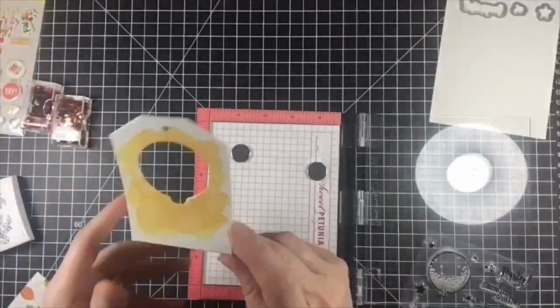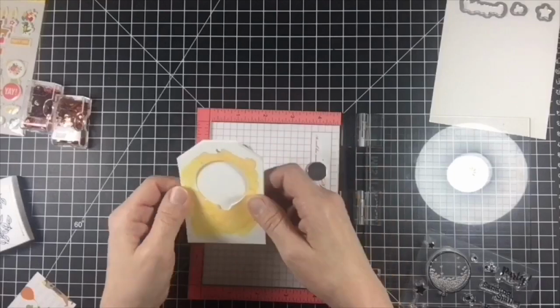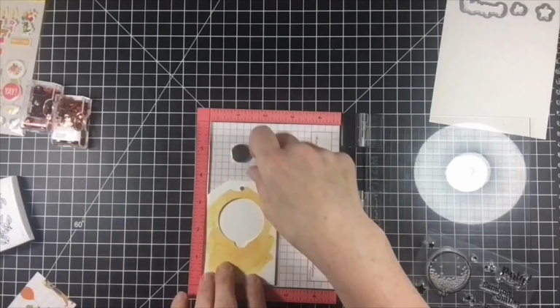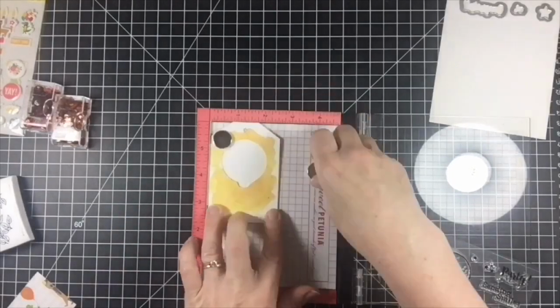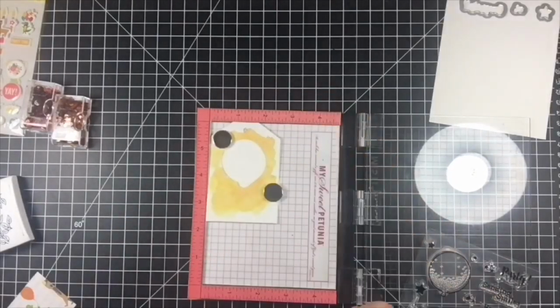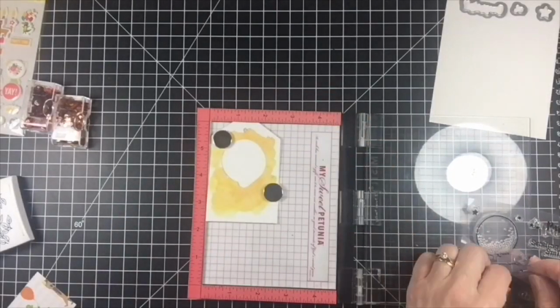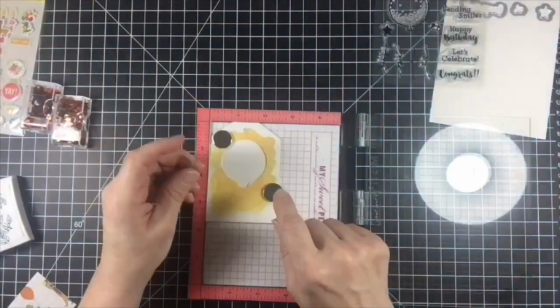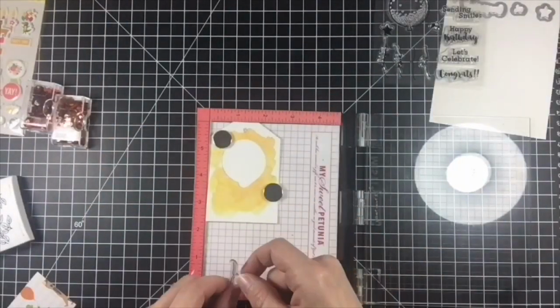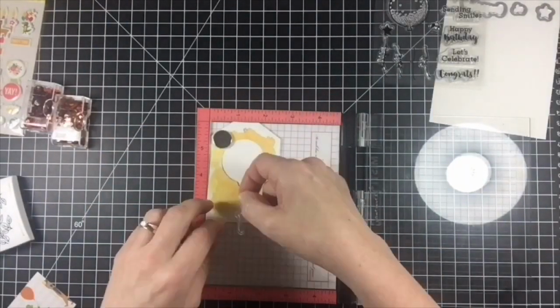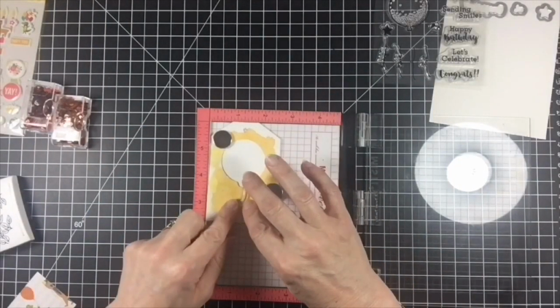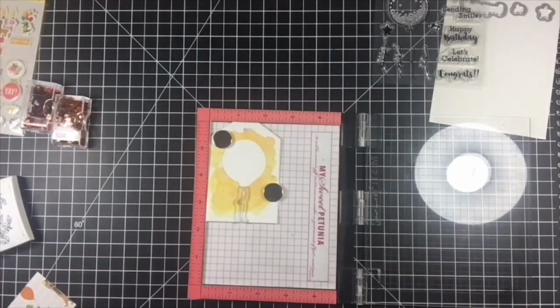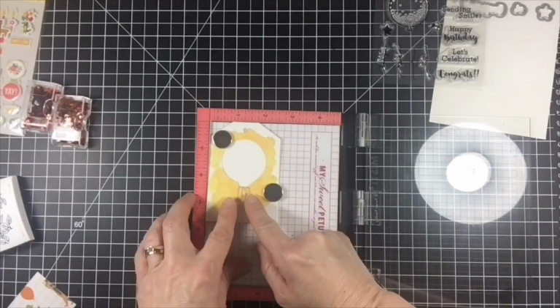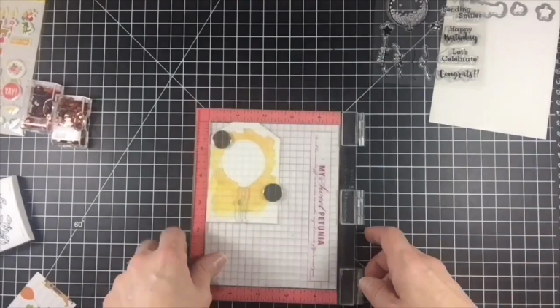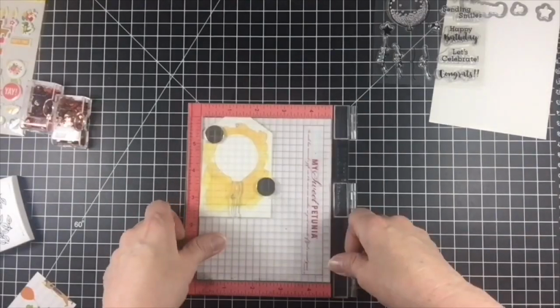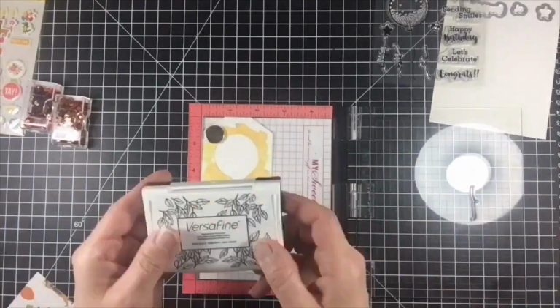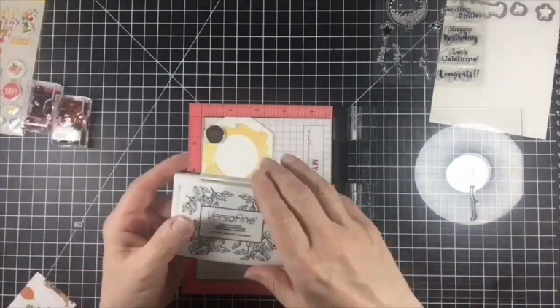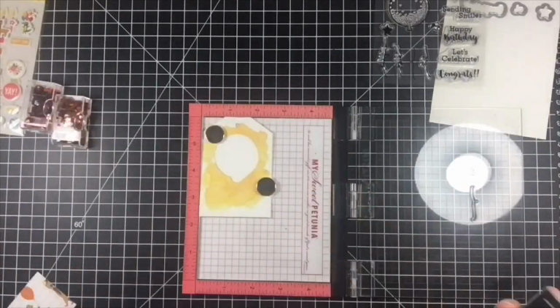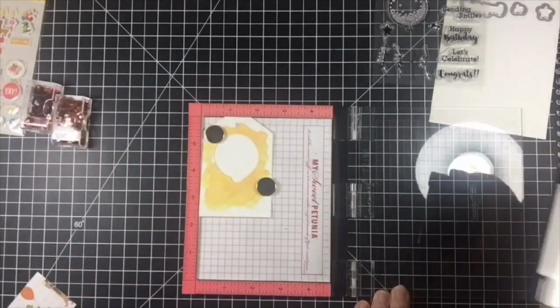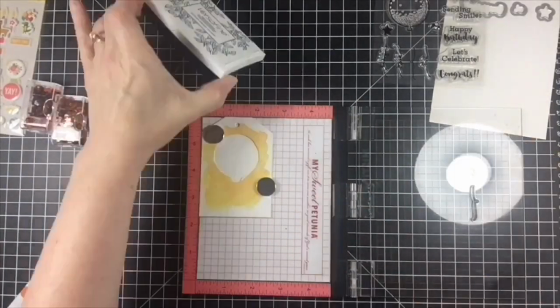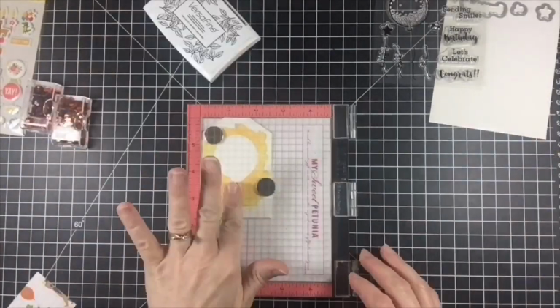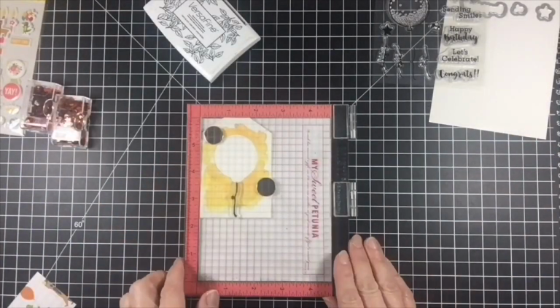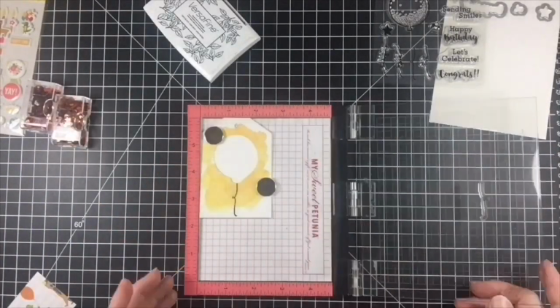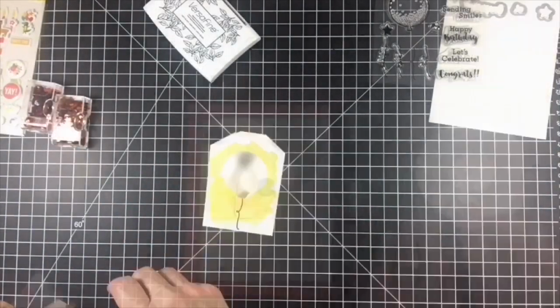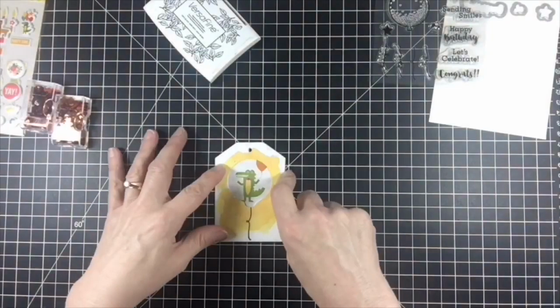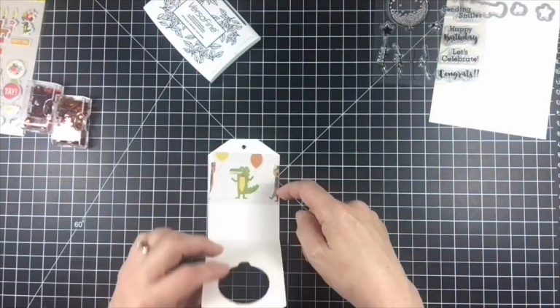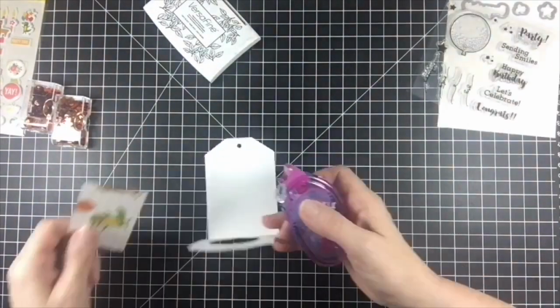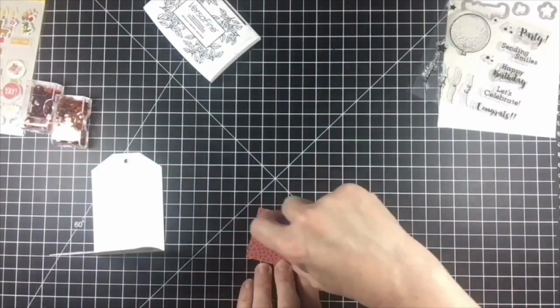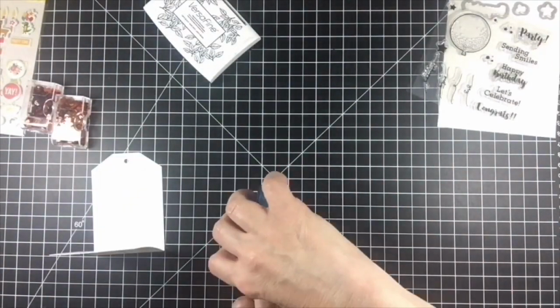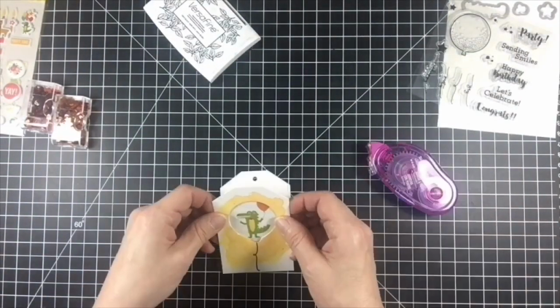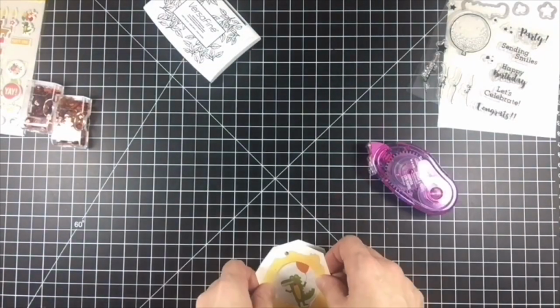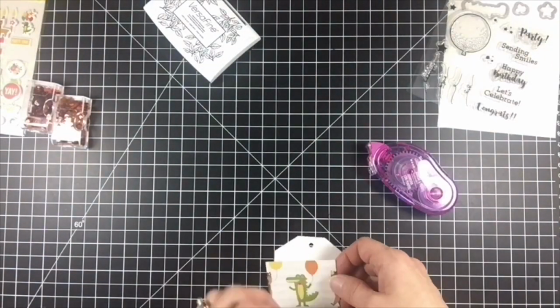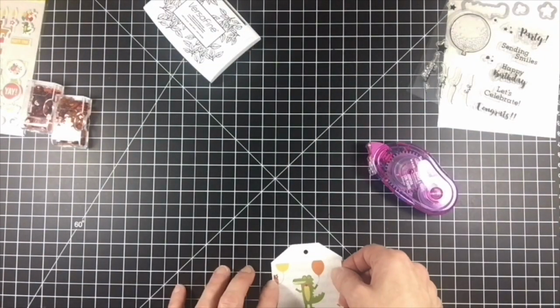After the project was dry, I added string to the balloon with some VersaFine onyx black ink. Then I chose some patterned paper from the Super Celebration collection that had a cute alligator holding a balloon, and I glued that piece behind the window on the tag.